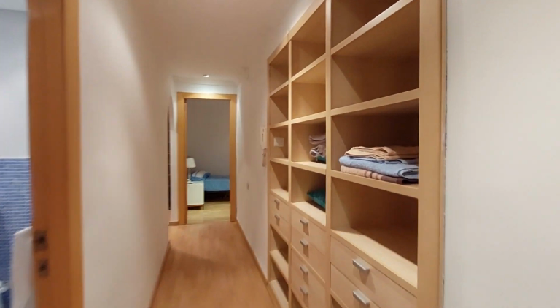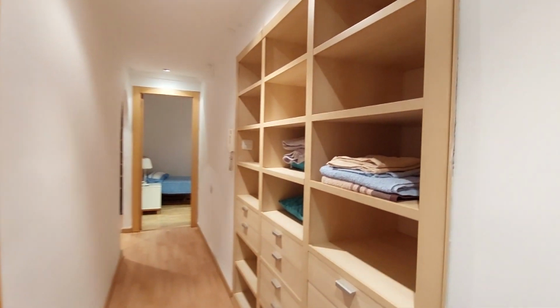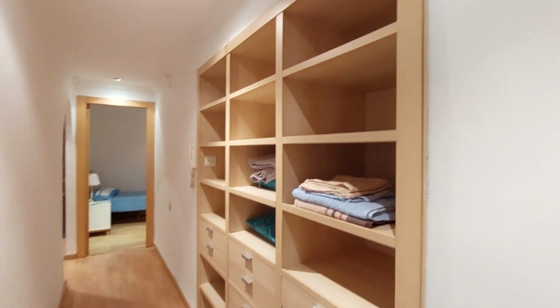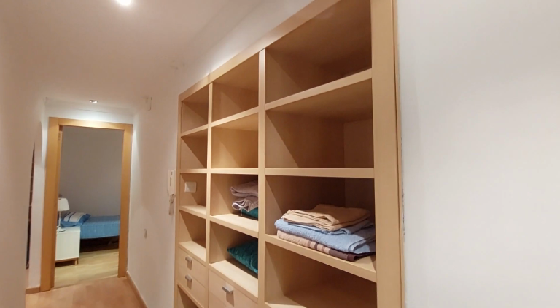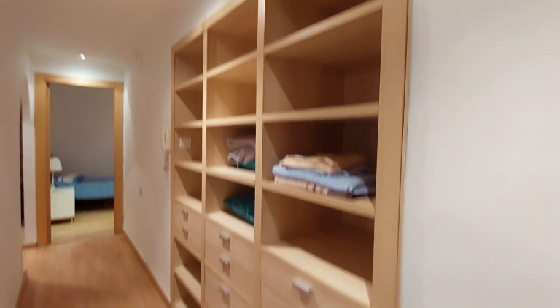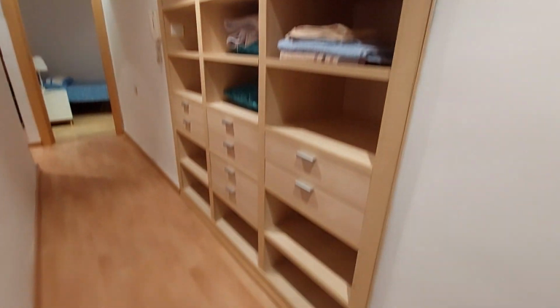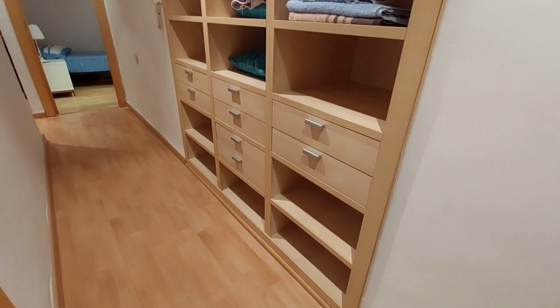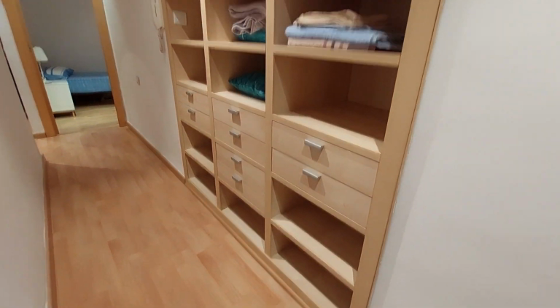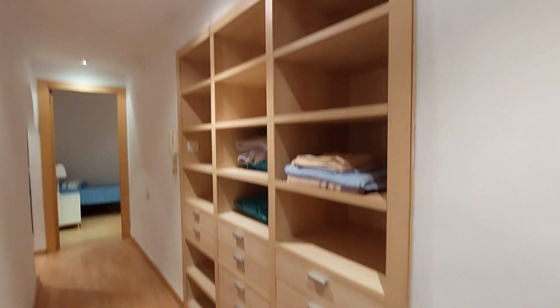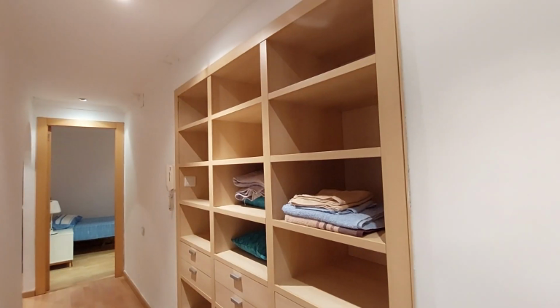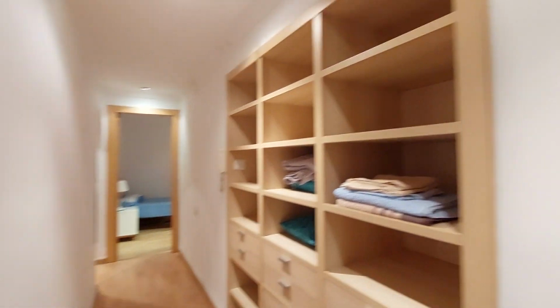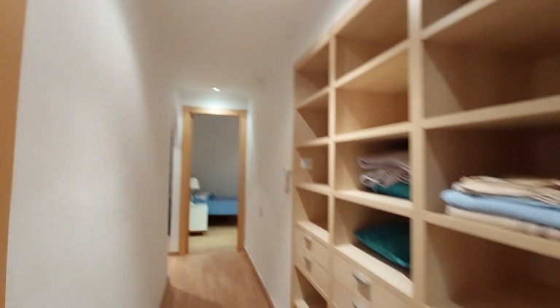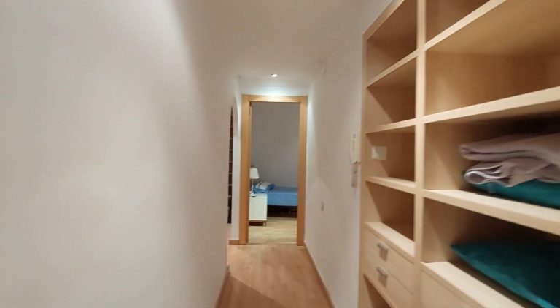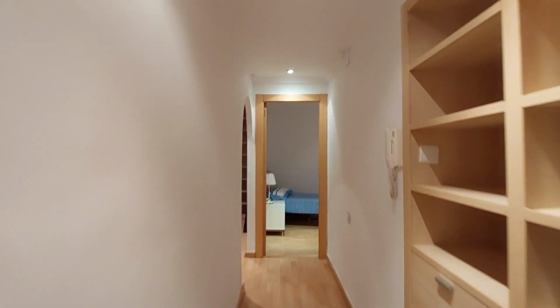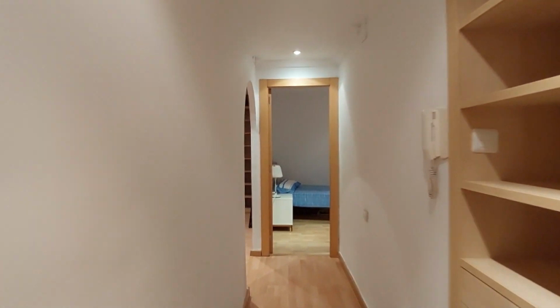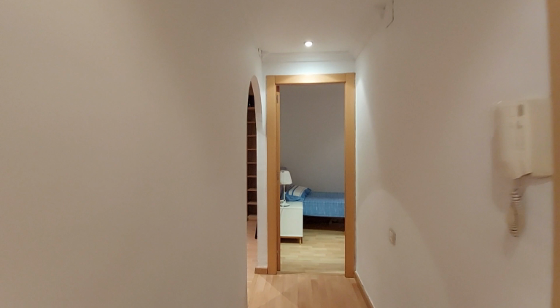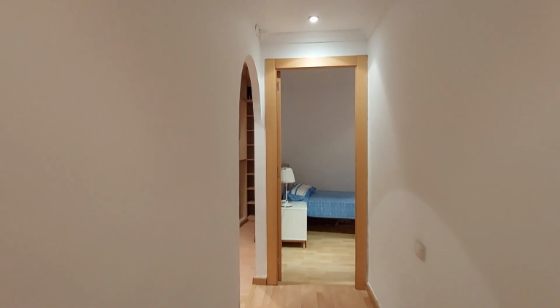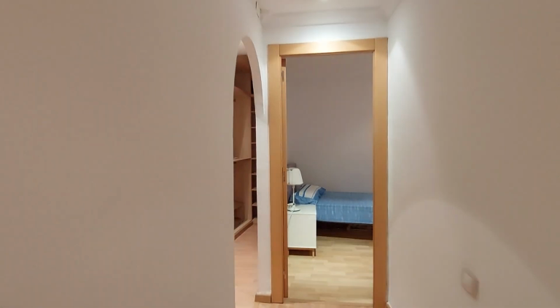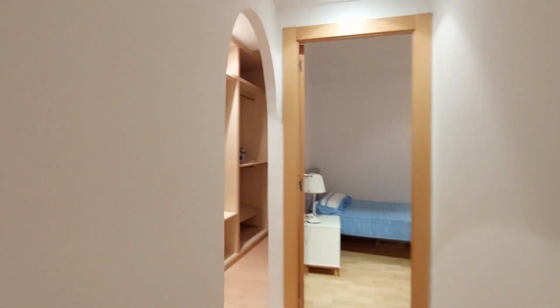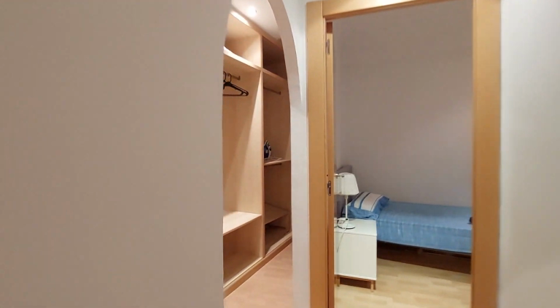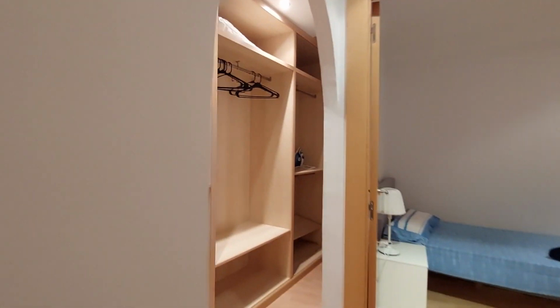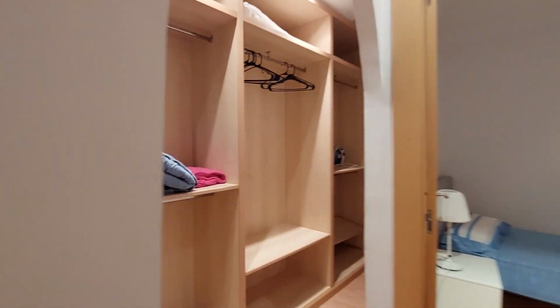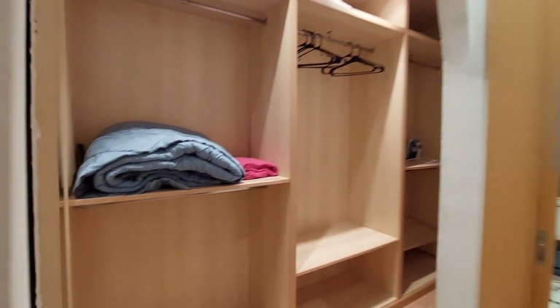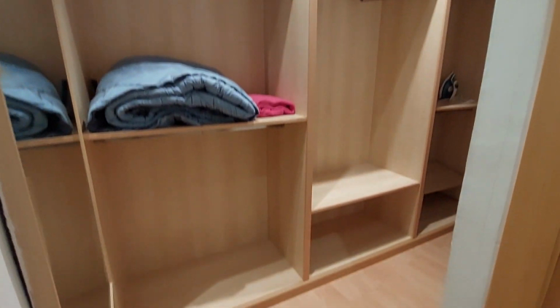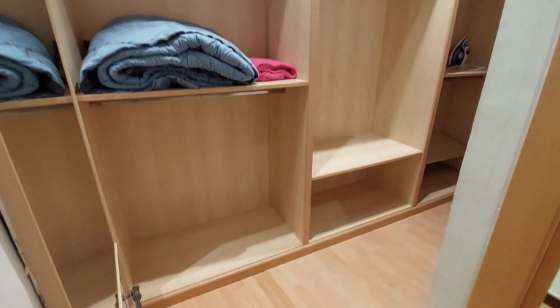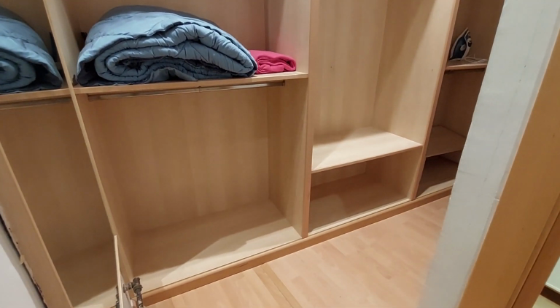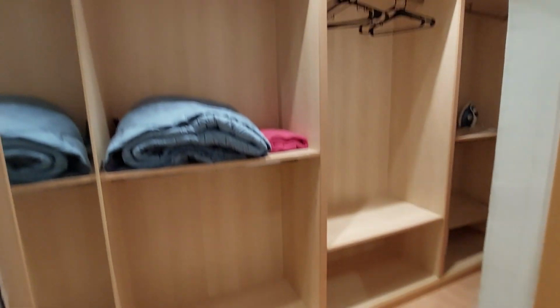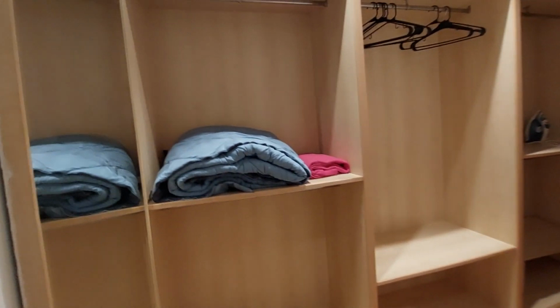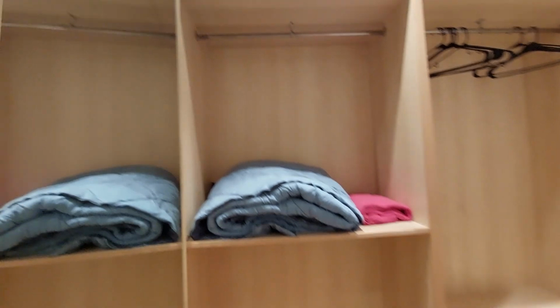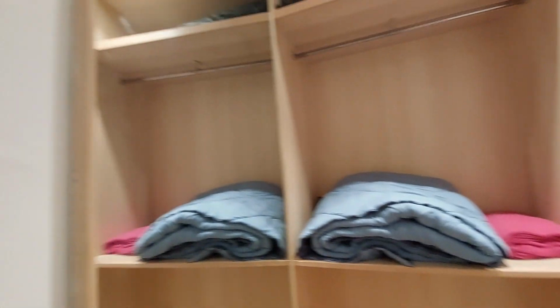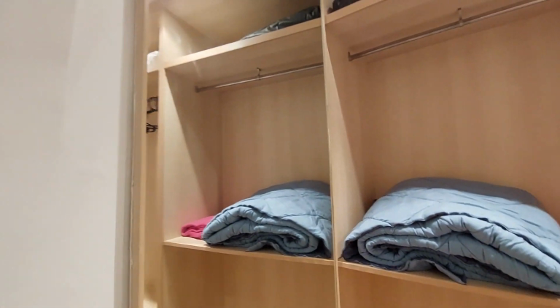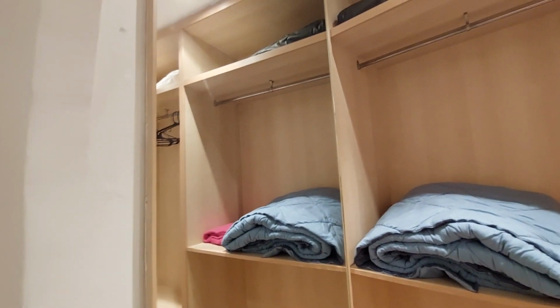You have this closet on the hallway with a lot of space. You have another closet over here. It's a big closet. You have a mirror on the side.